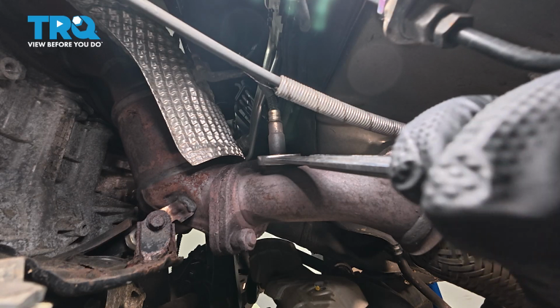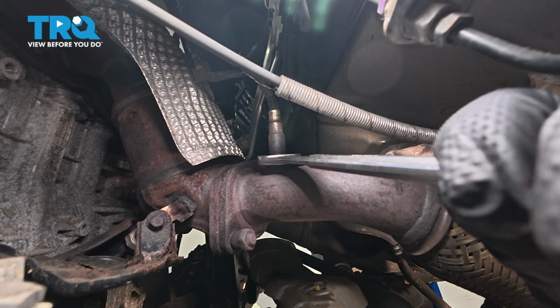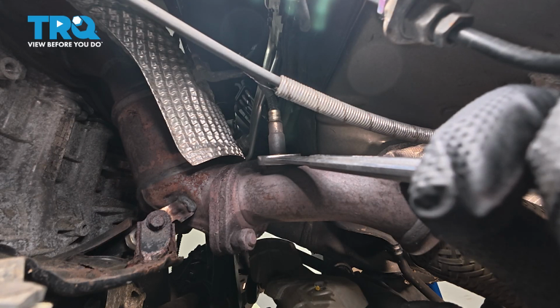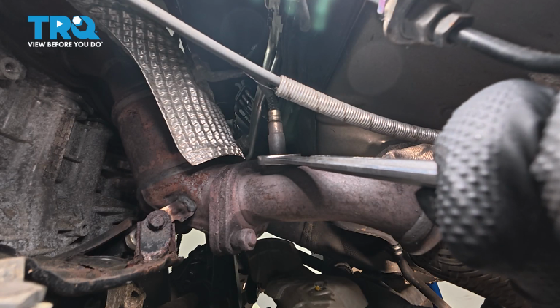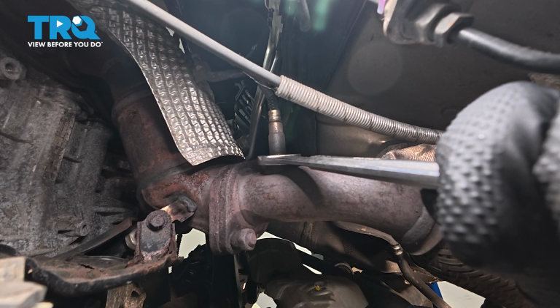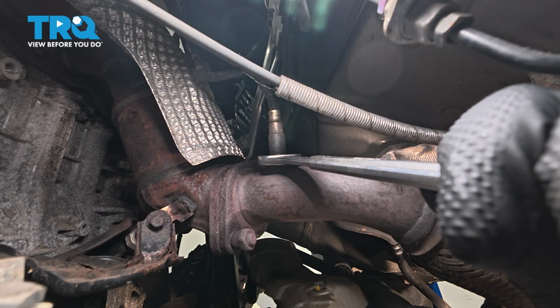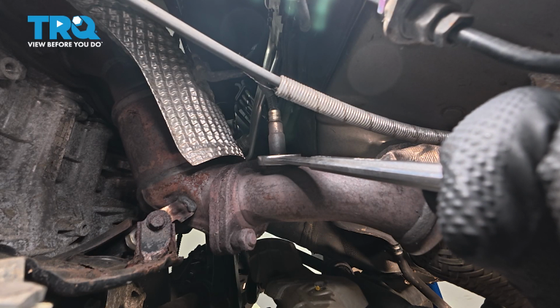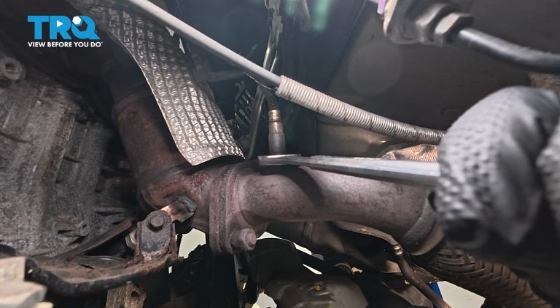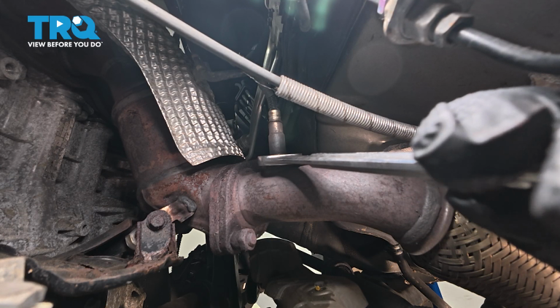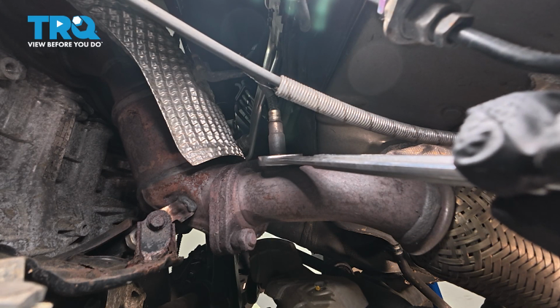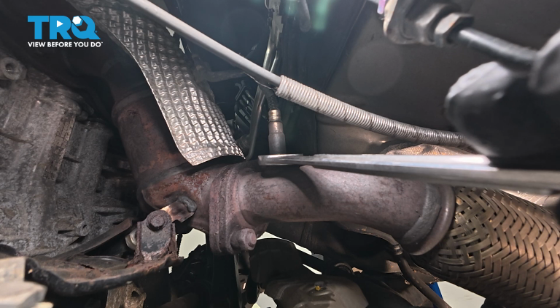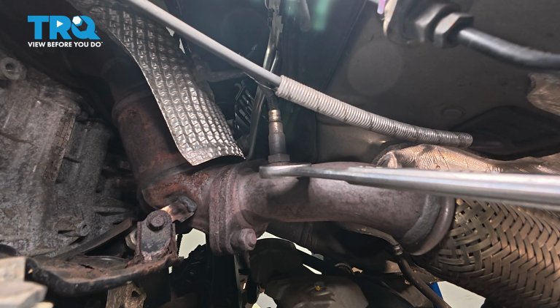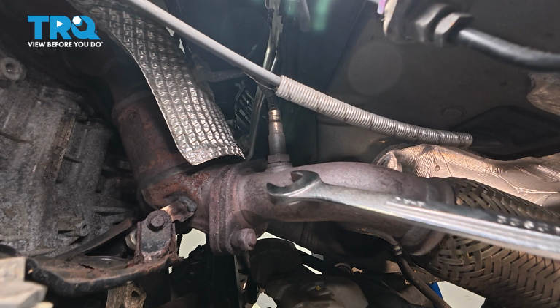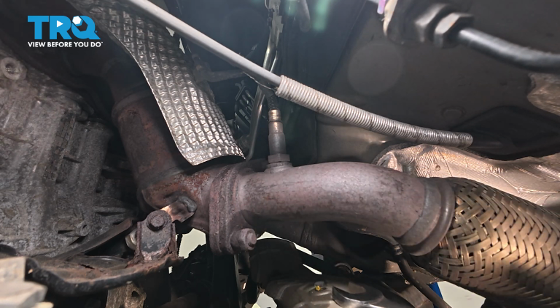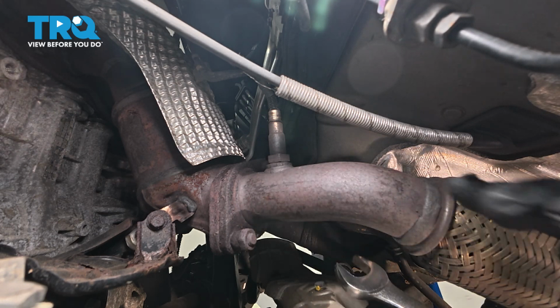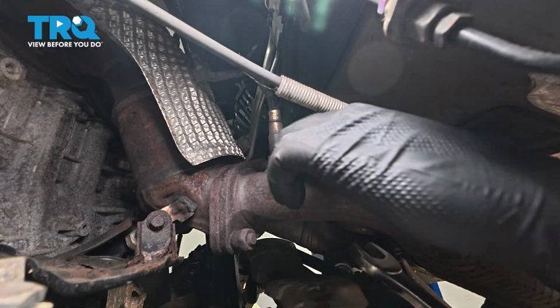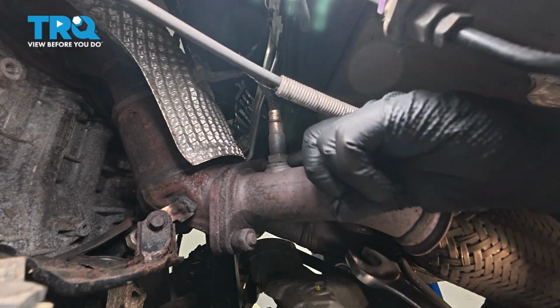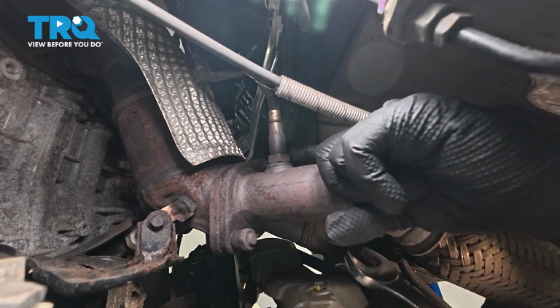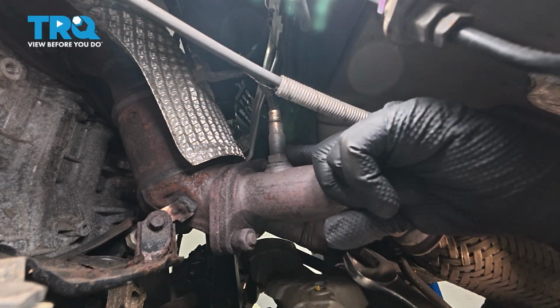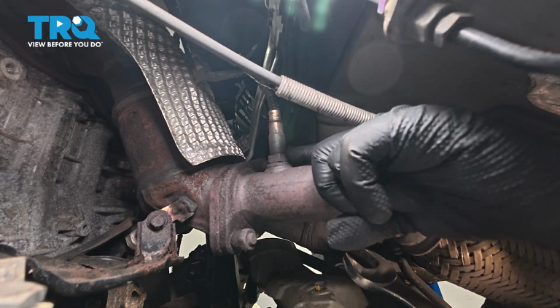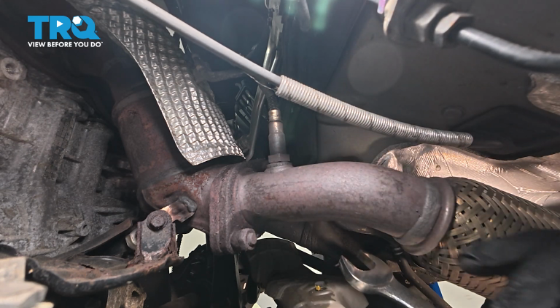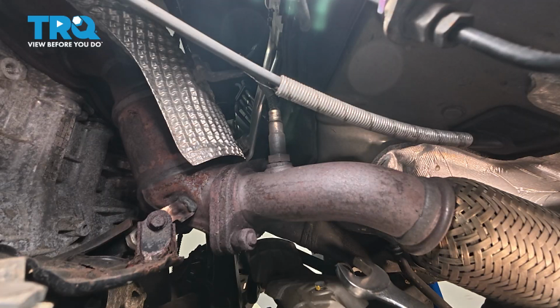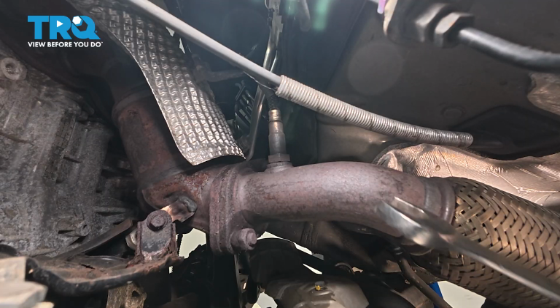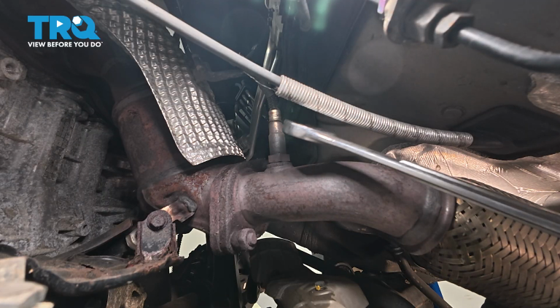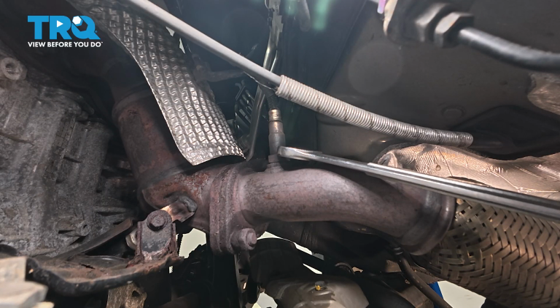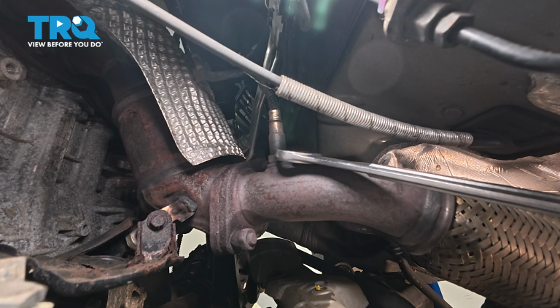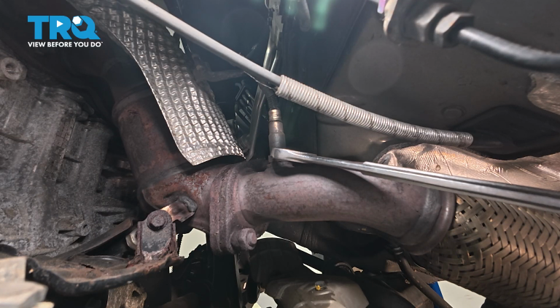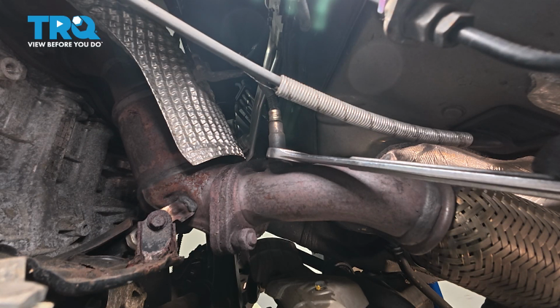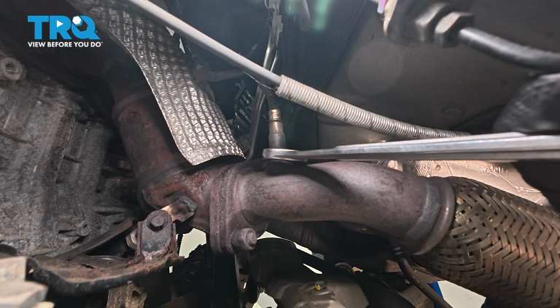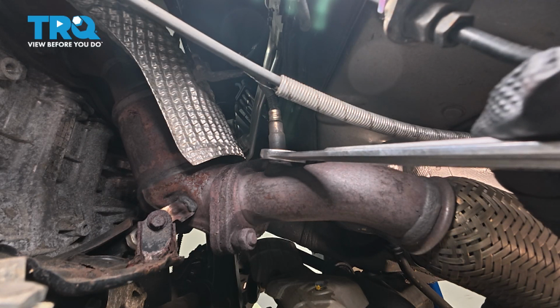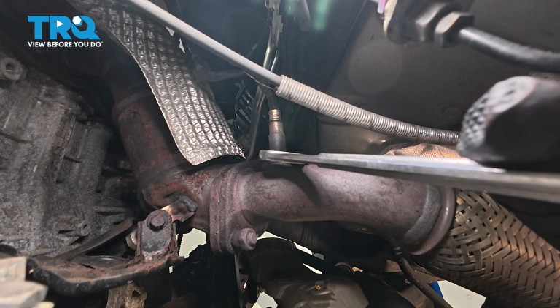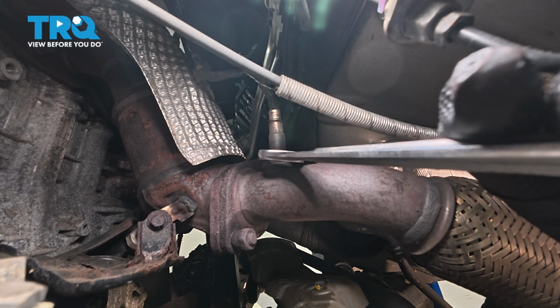Now if you go to loosen this and it's stuck, you can apply some heat. You can use a MAP gas tank to heat up right around the base of the threads here on the pipe. Warm it up, then get your wrench on there and you should be able to loosen it.